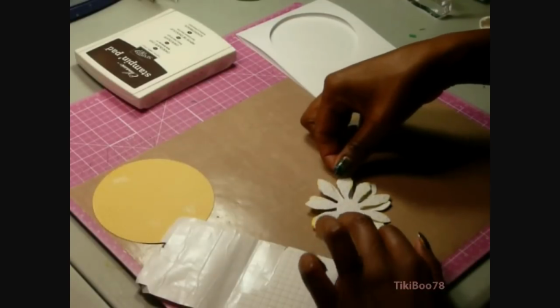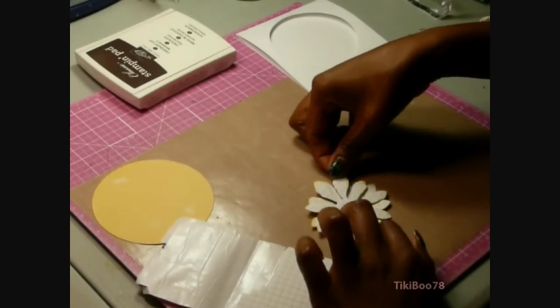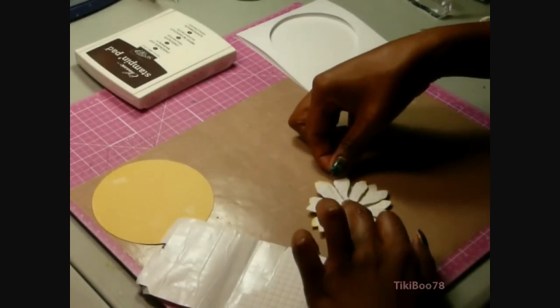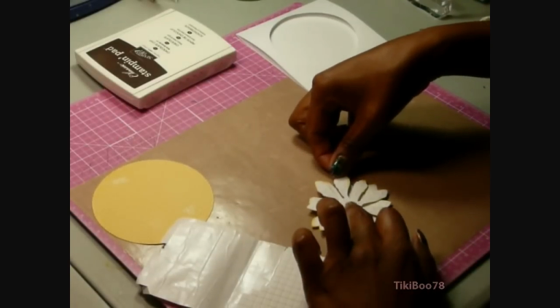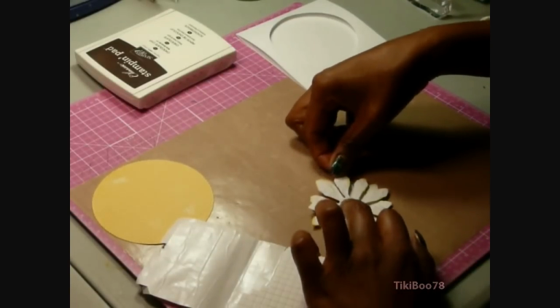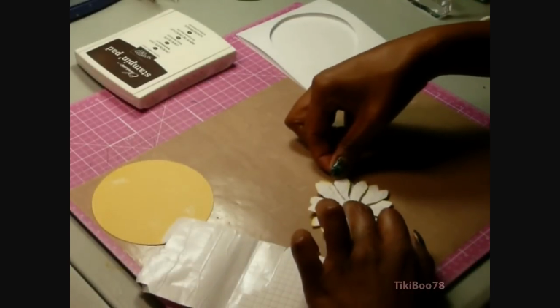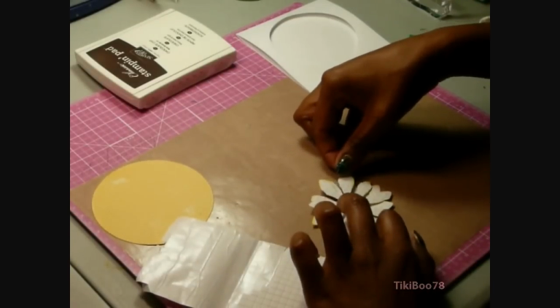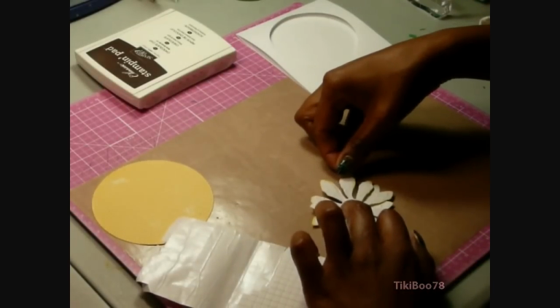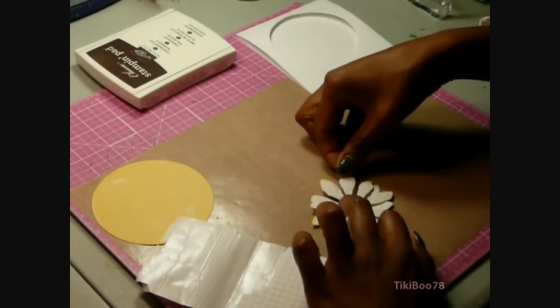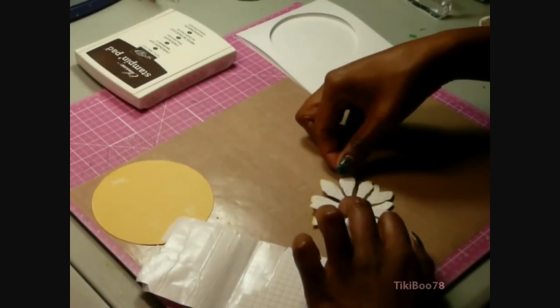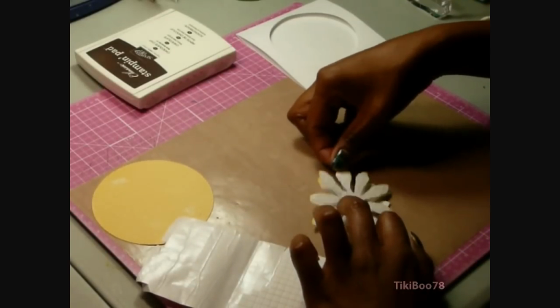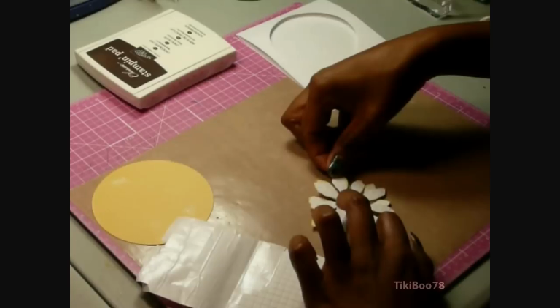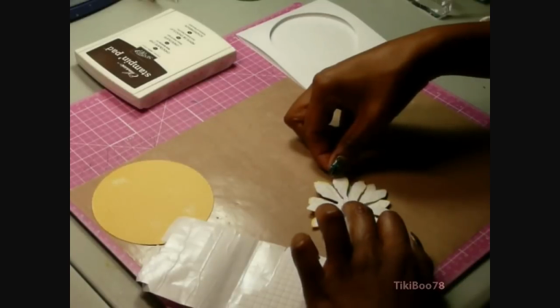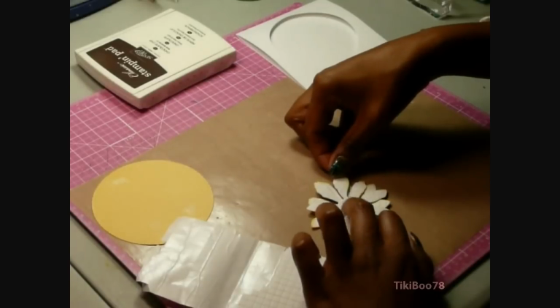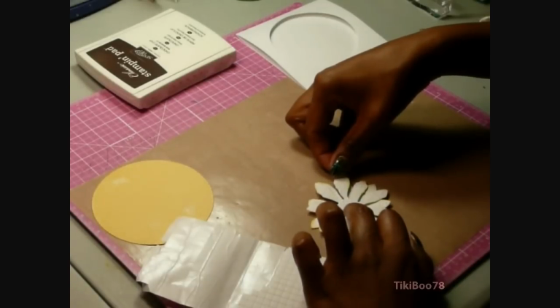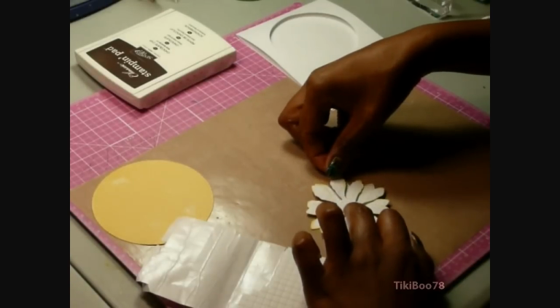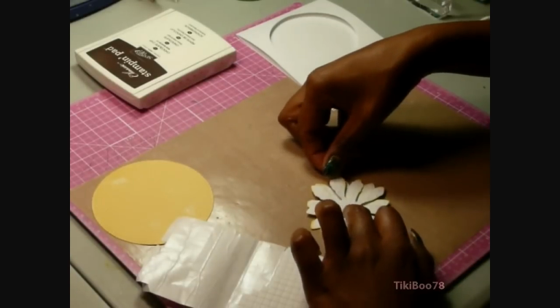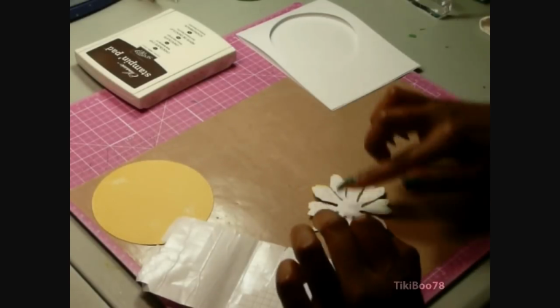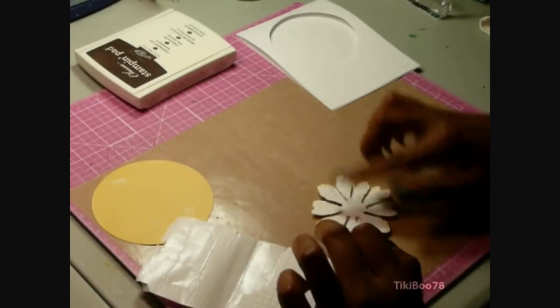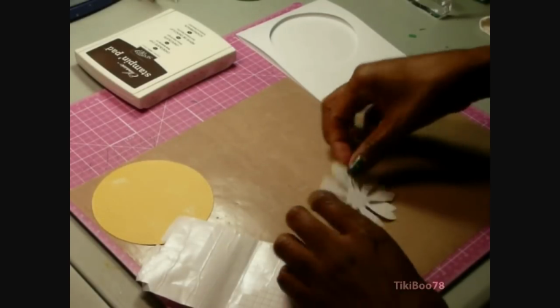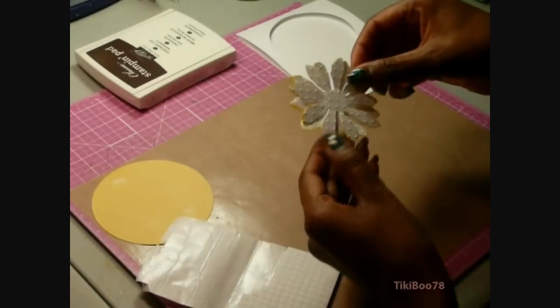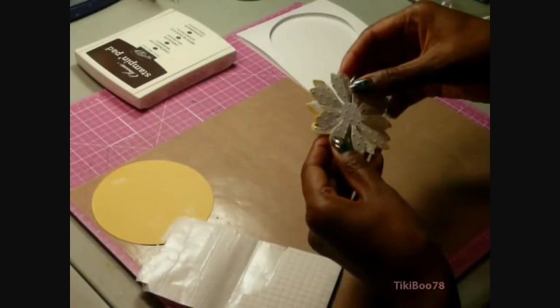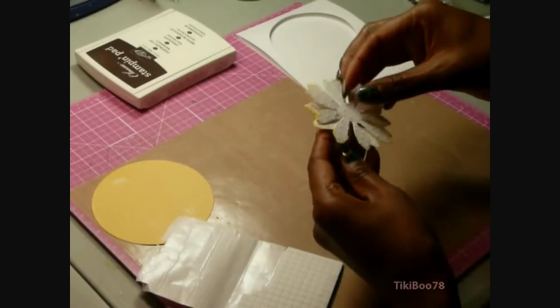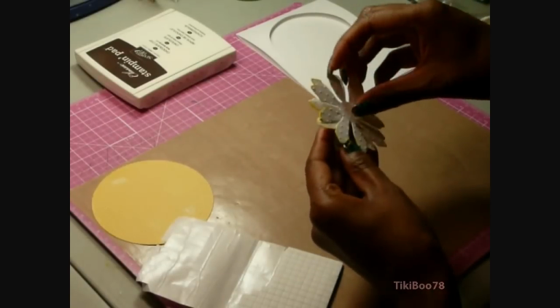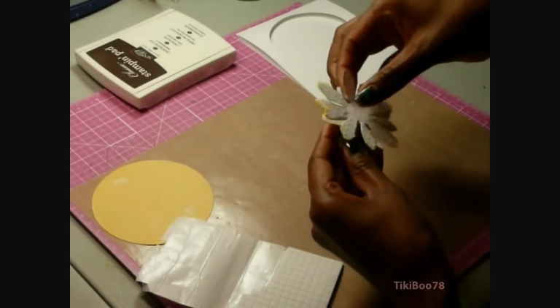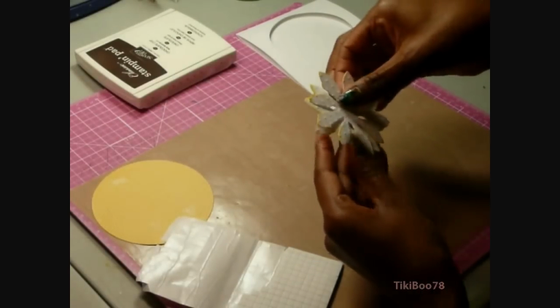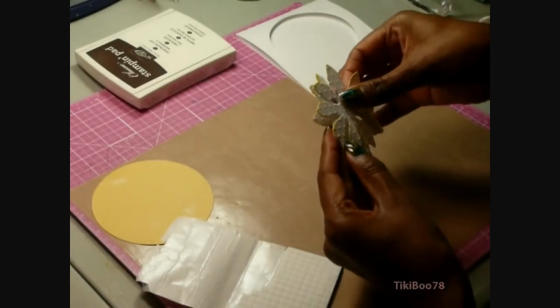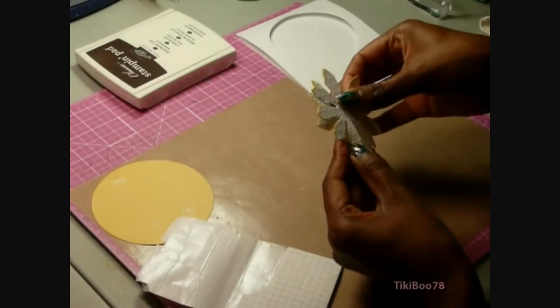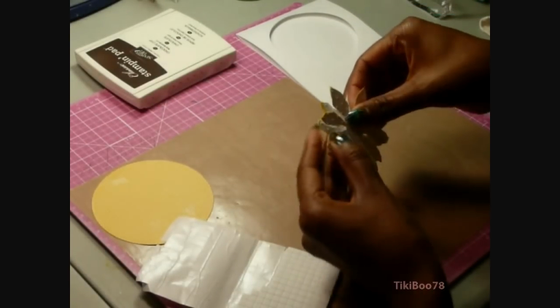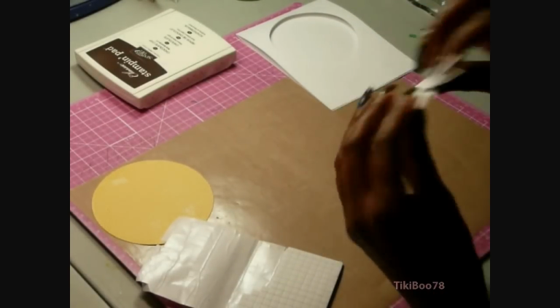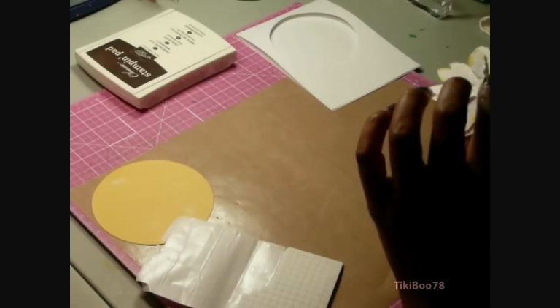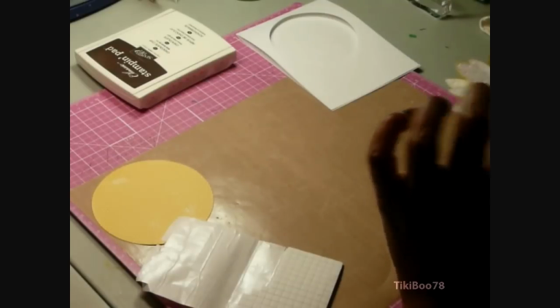I'm just going to get that on there exactly how I like it. Sometimes you have to play with it just a little bit to get those petals offset just right.